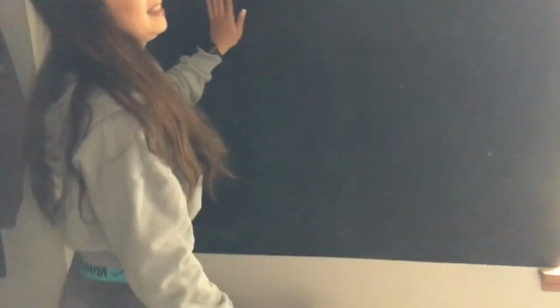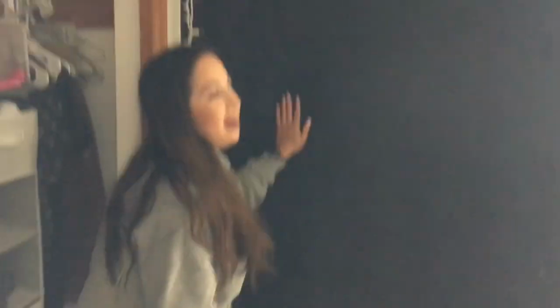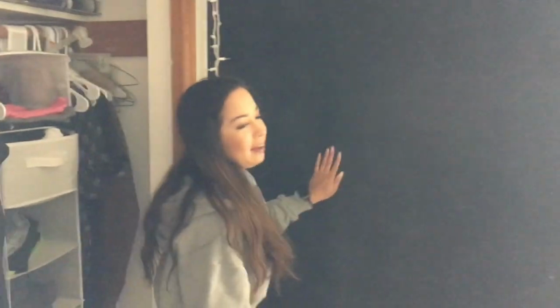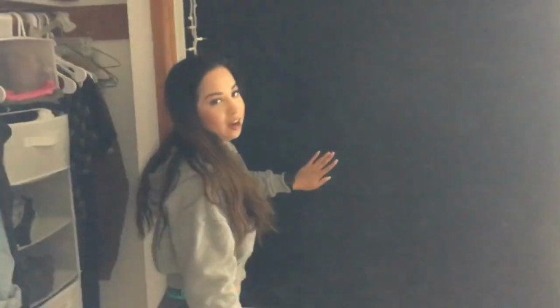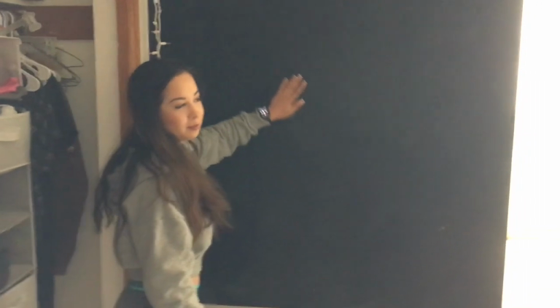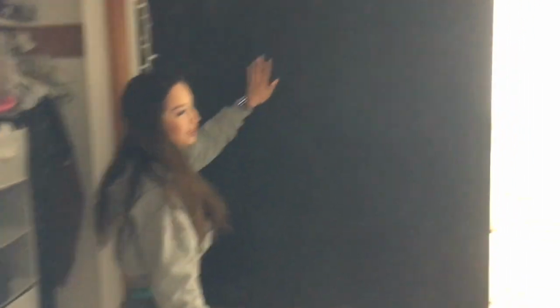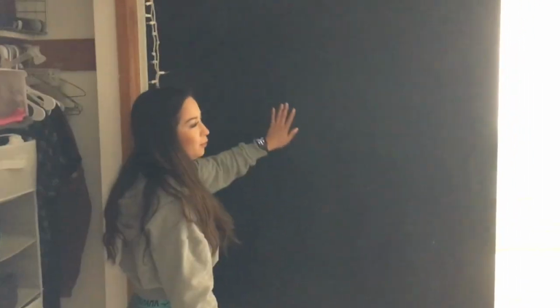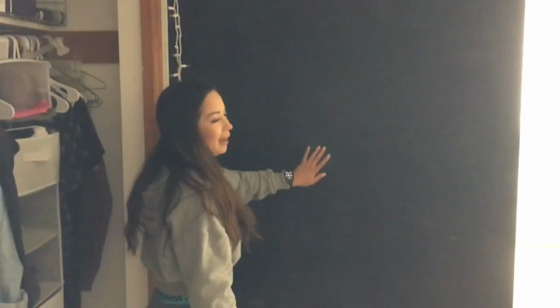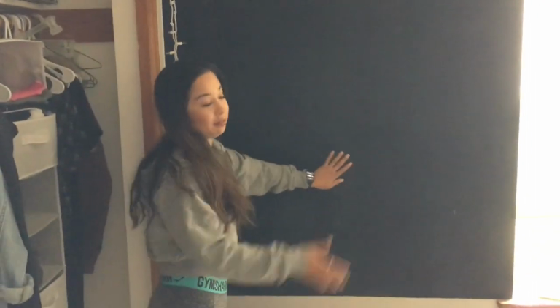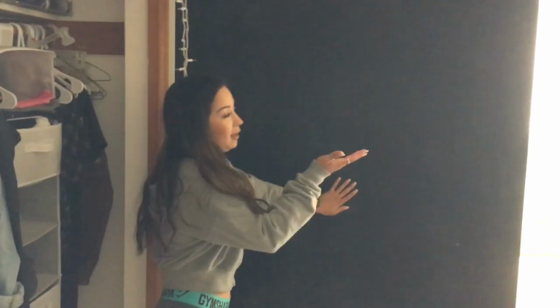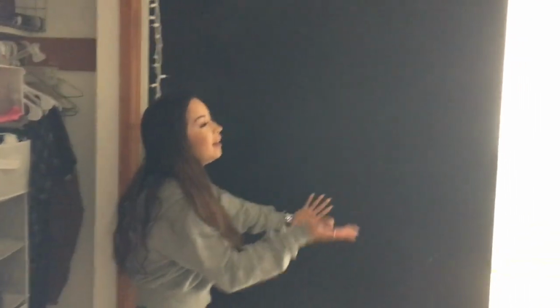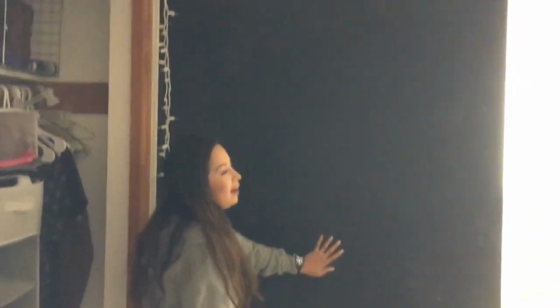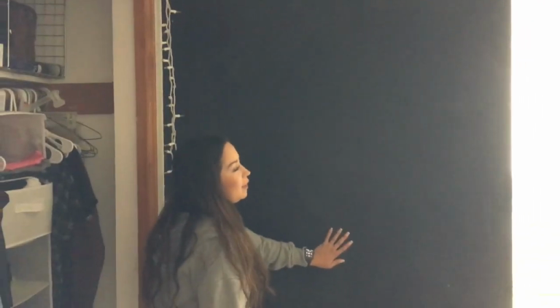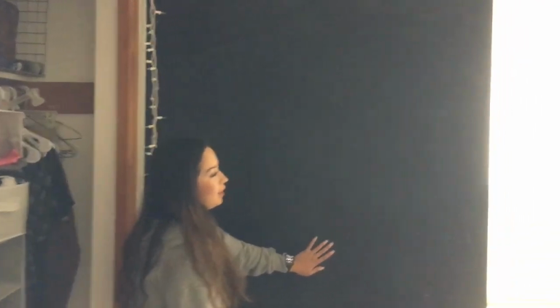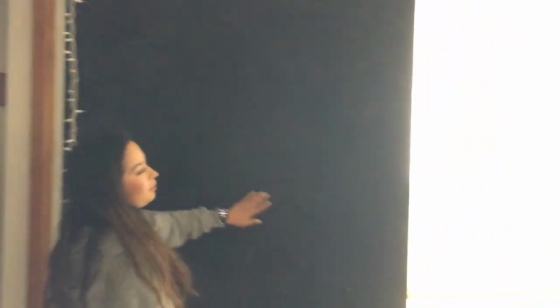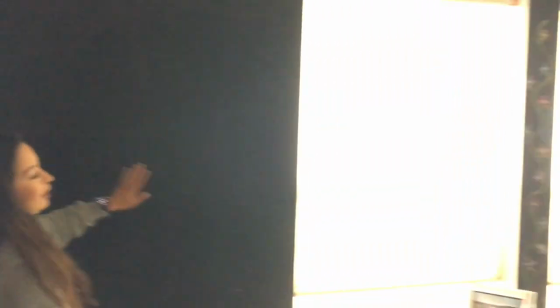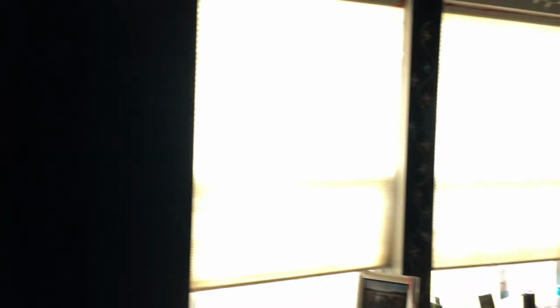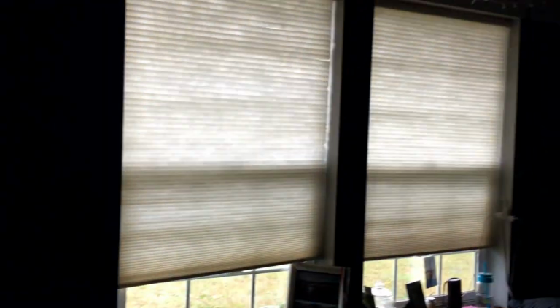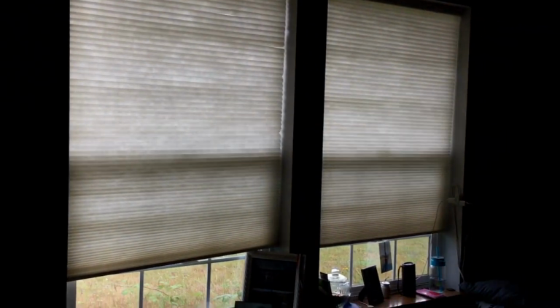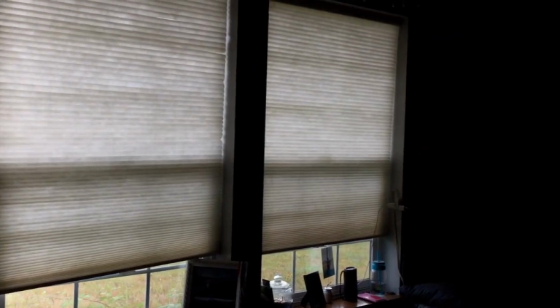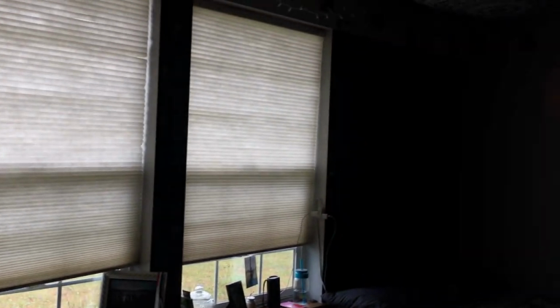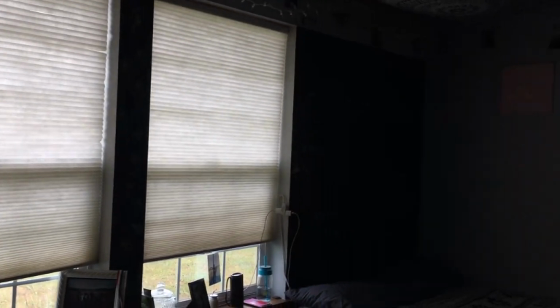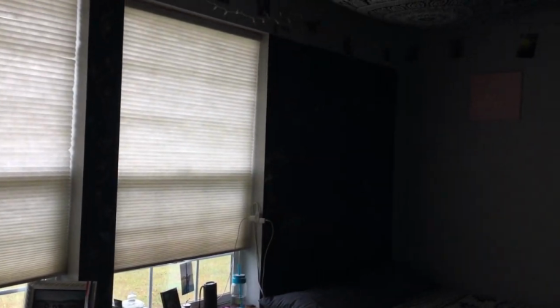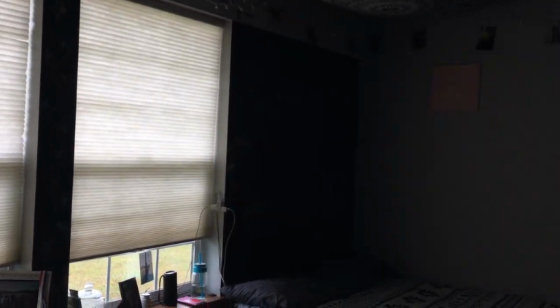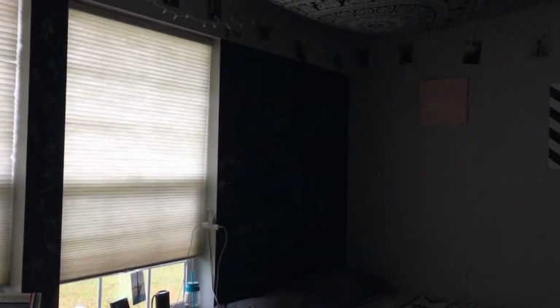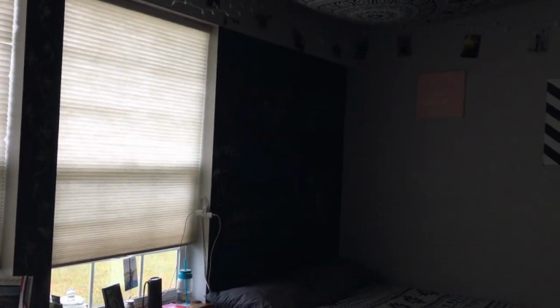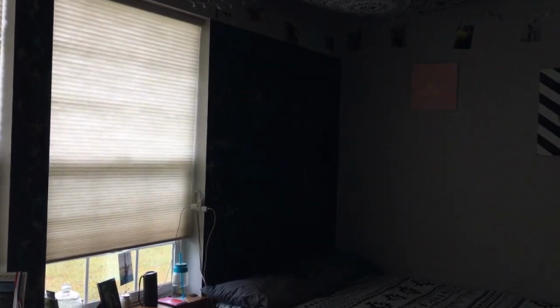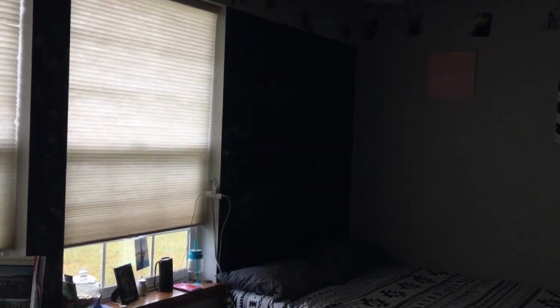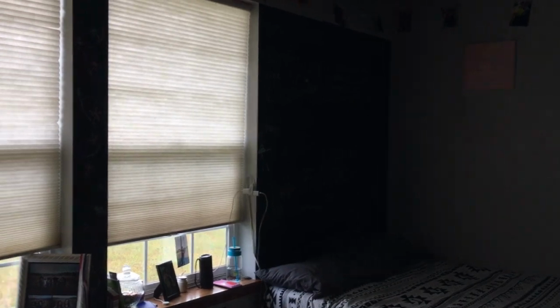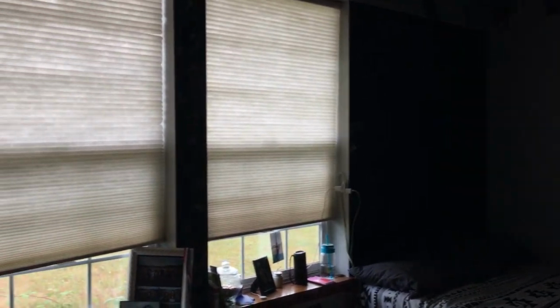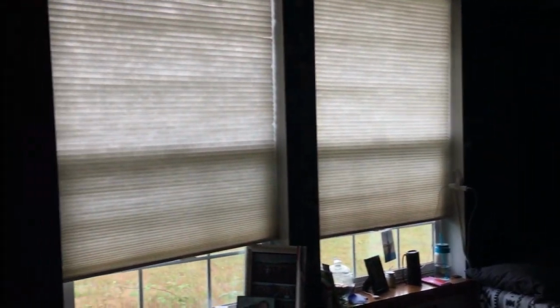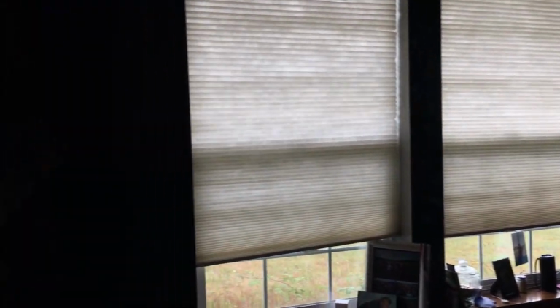A cool thing about my room is that I have a chalkboard wall — I actually have three of them. People come in here and write messages on them, as you can see by my bed. It's a fun little thing about my room.